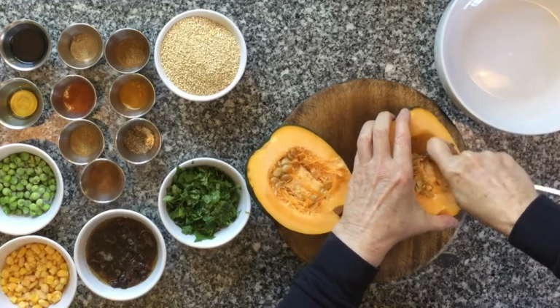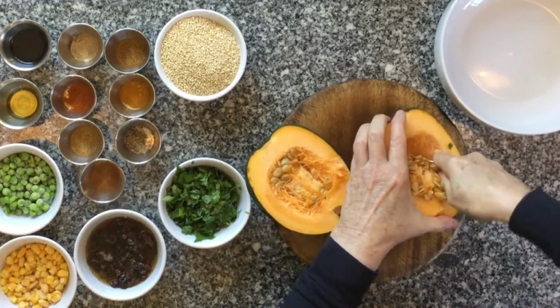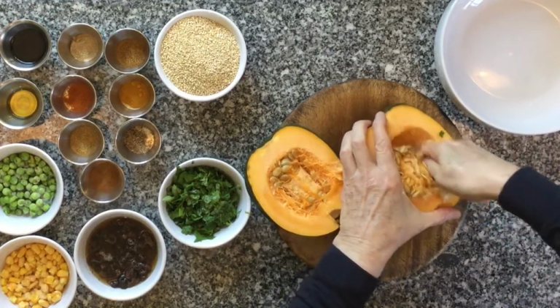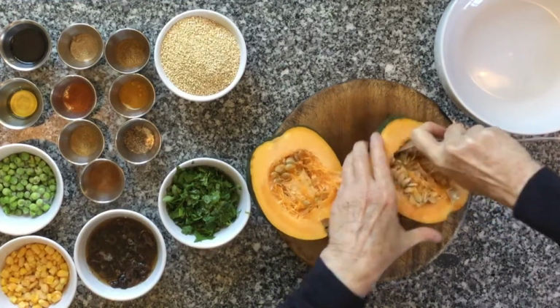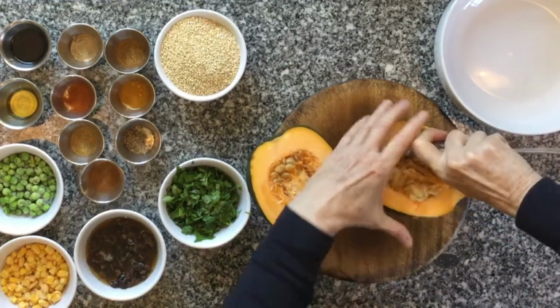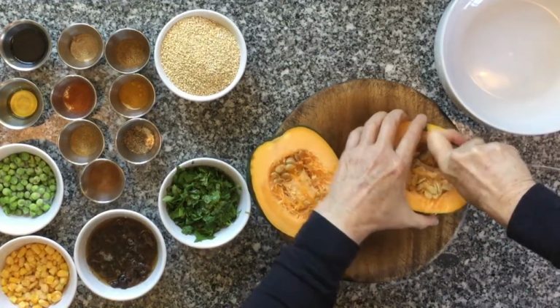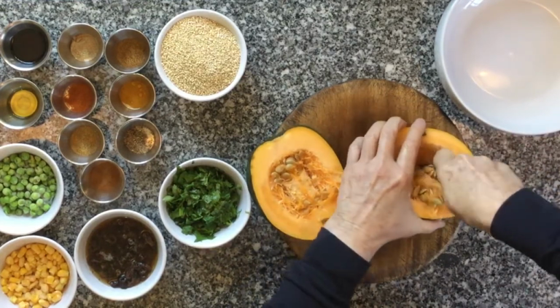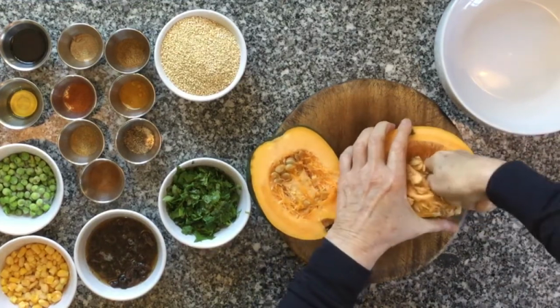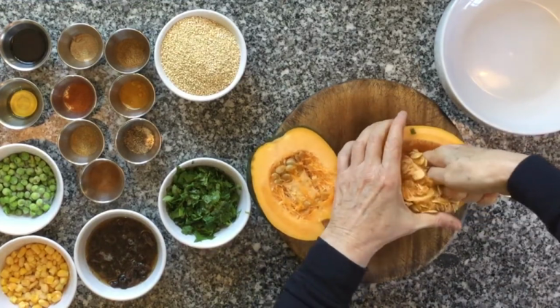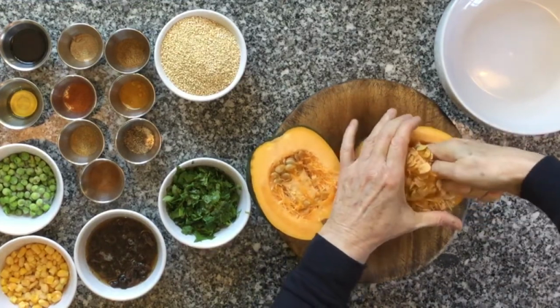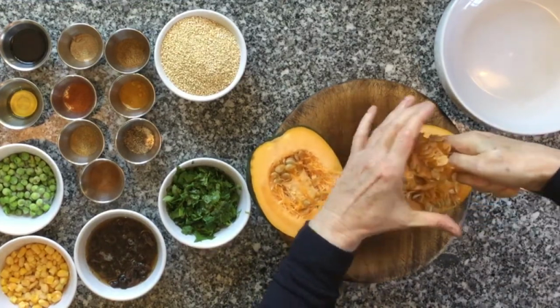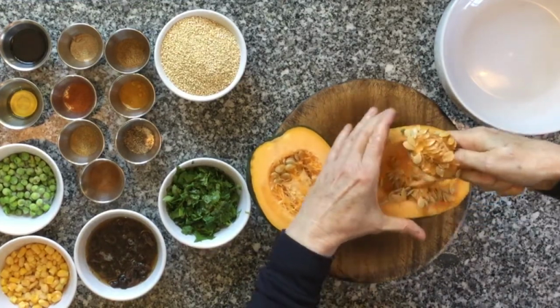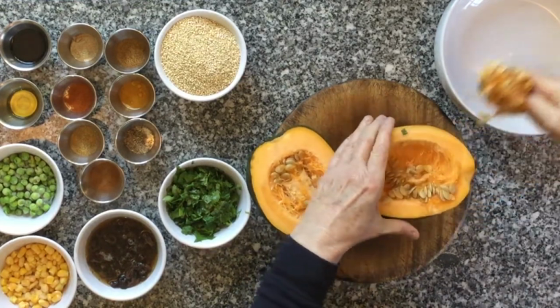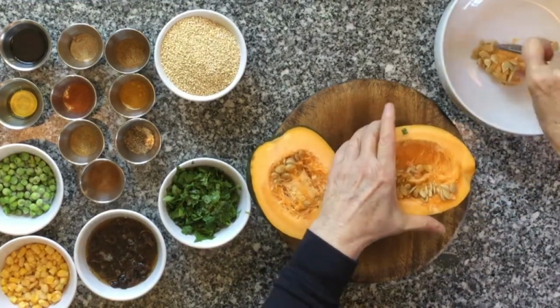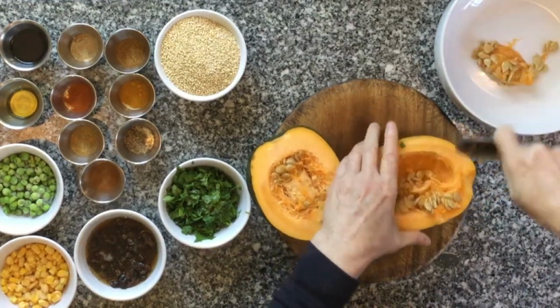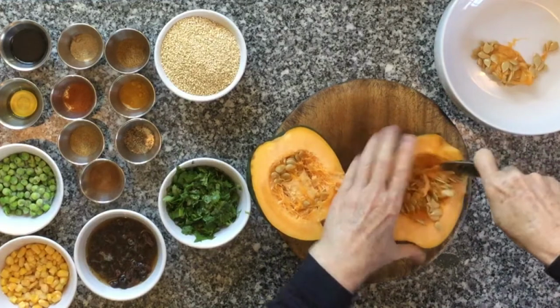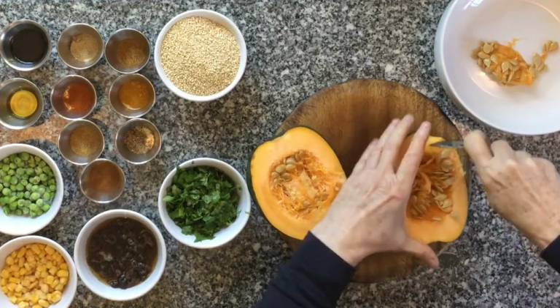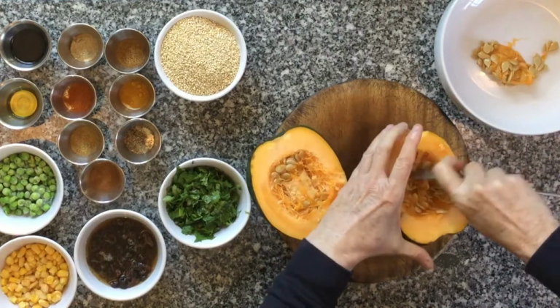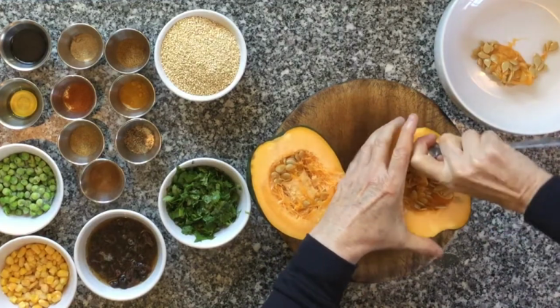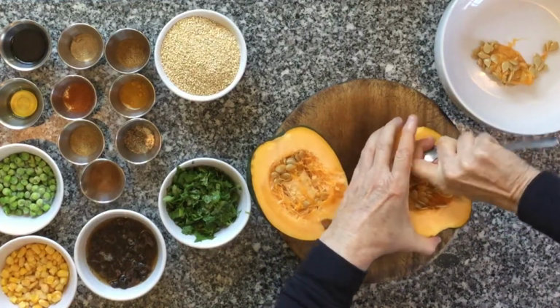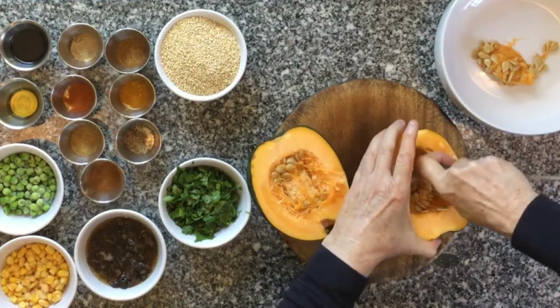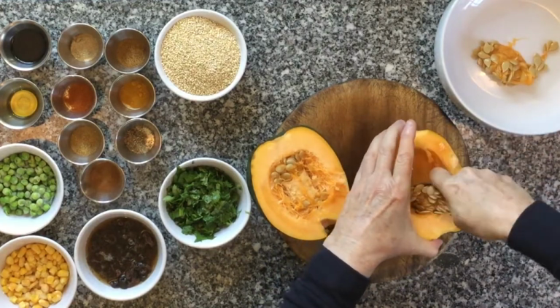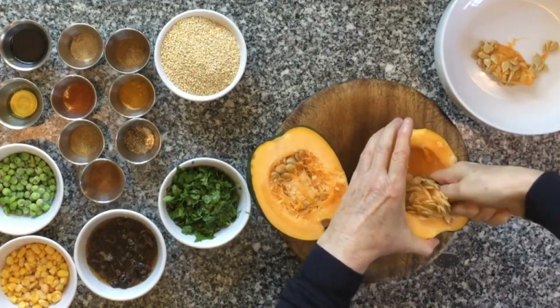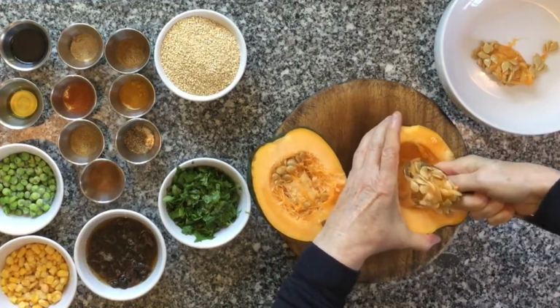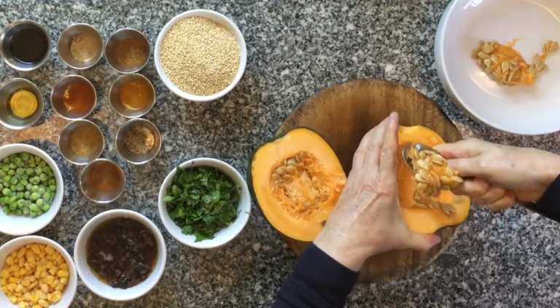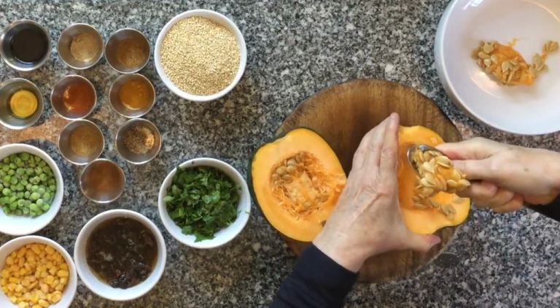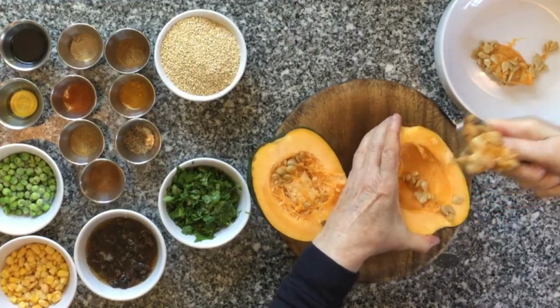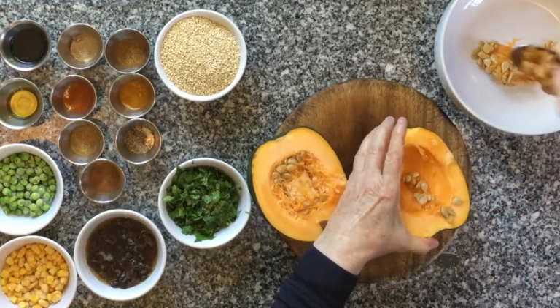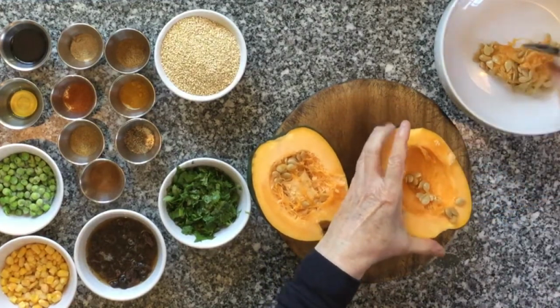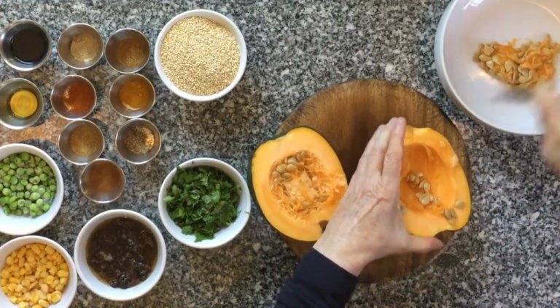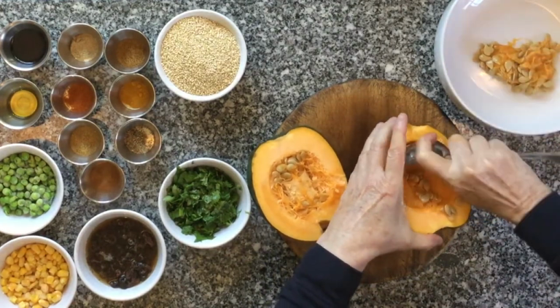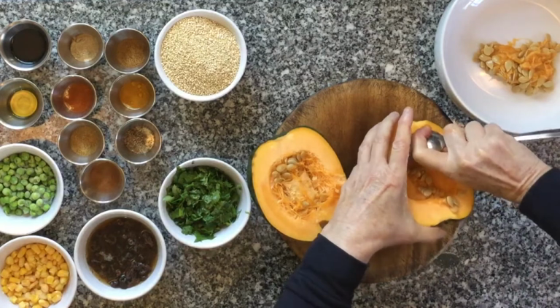With a spoon, remove the seeds. If you're cooking organic squash, which is what I always recommend, you can keep these seeds for your garden for later in the summer.